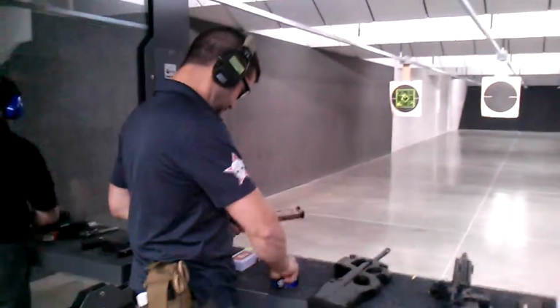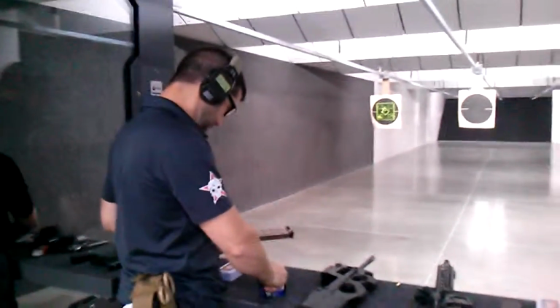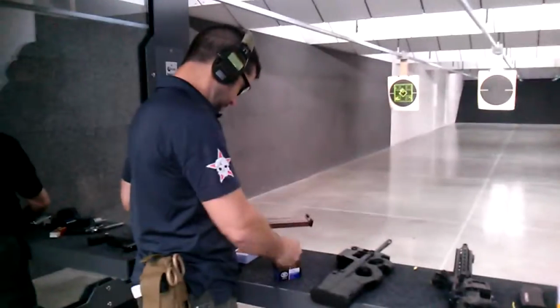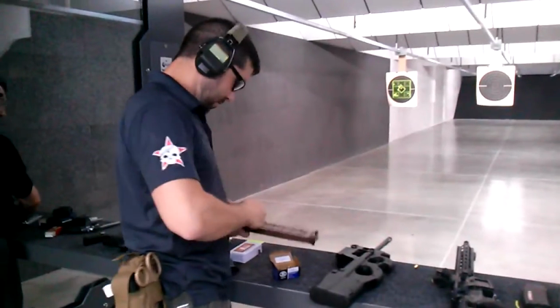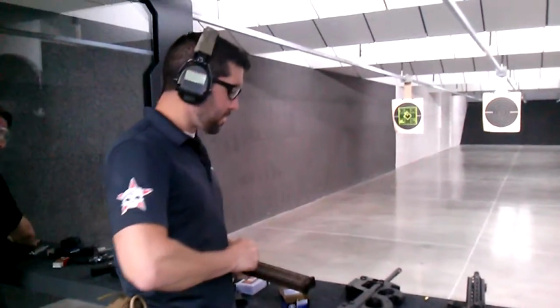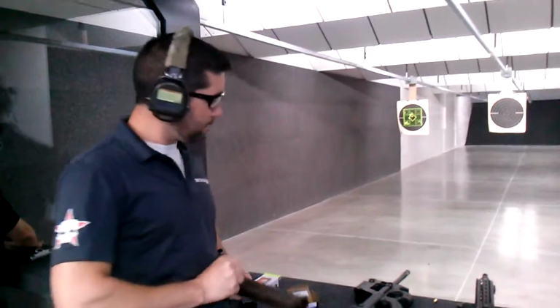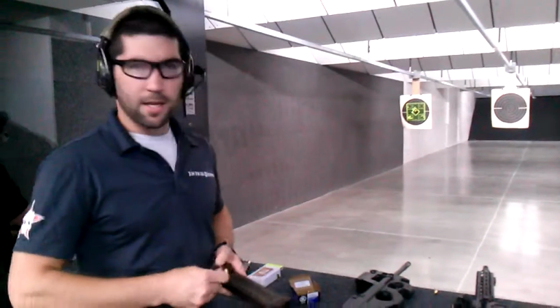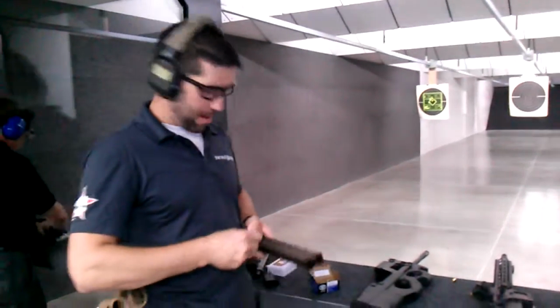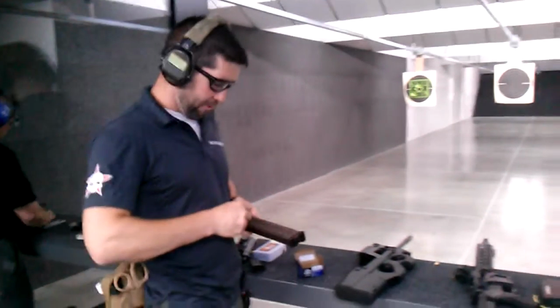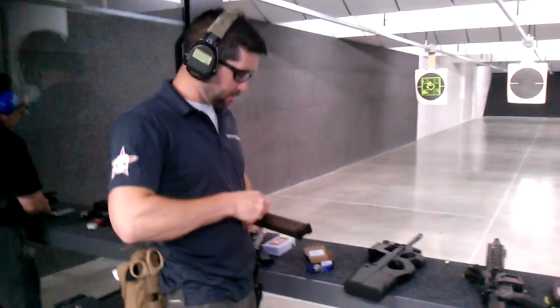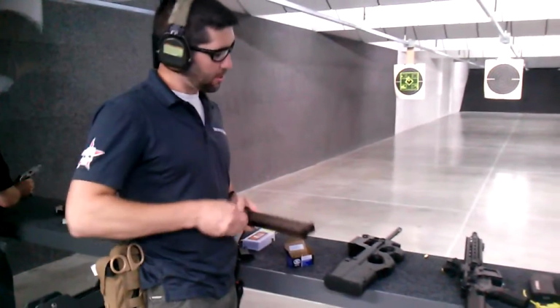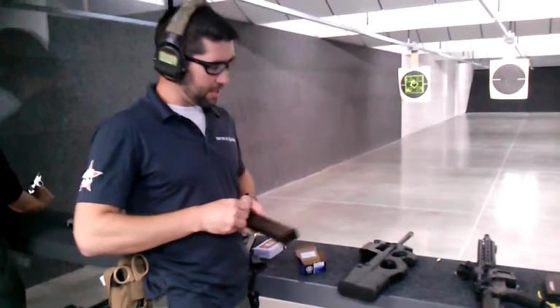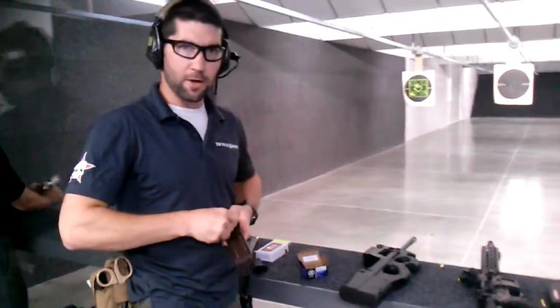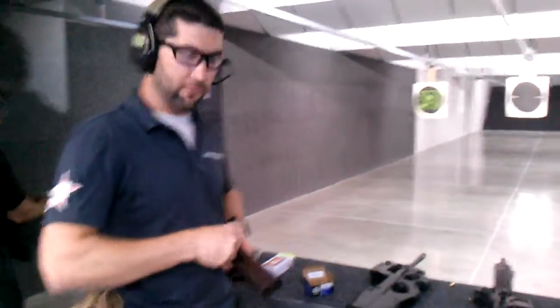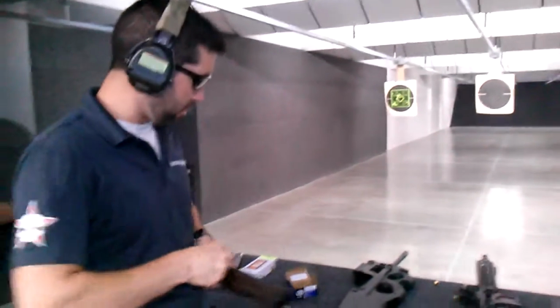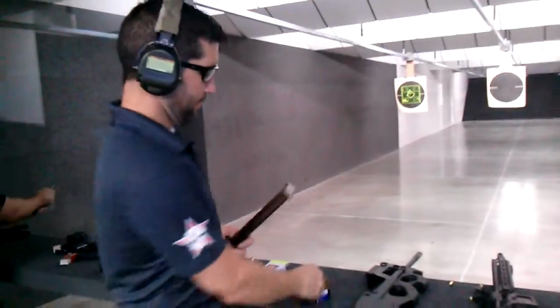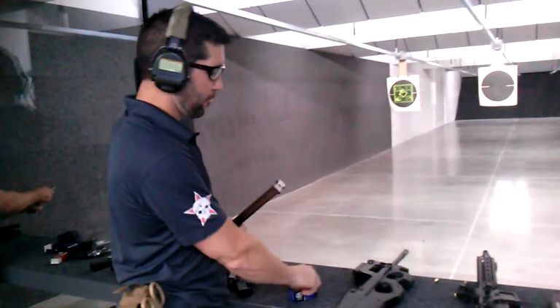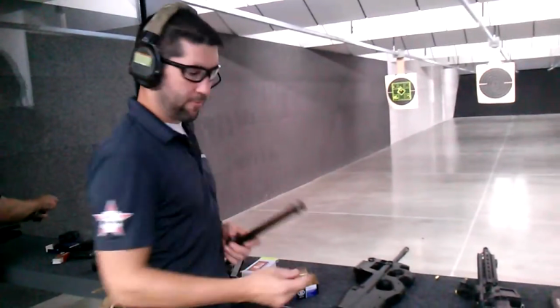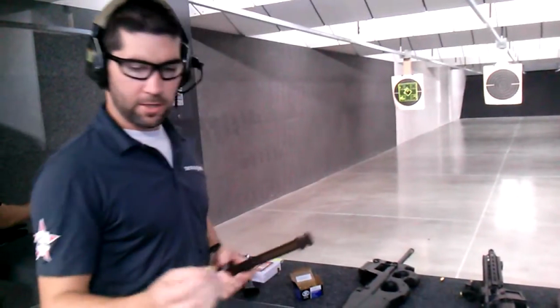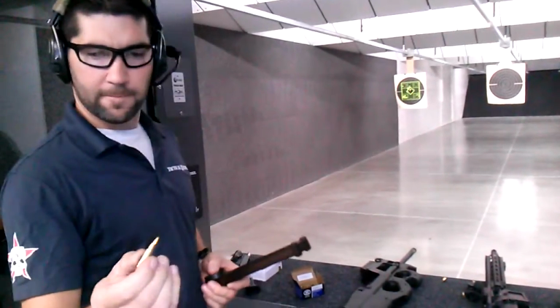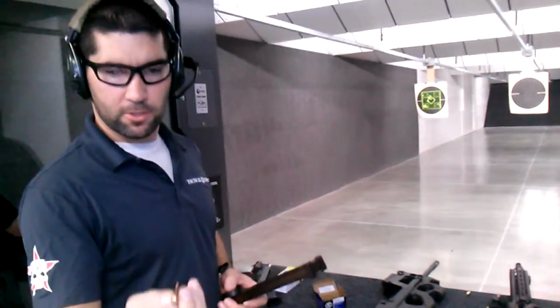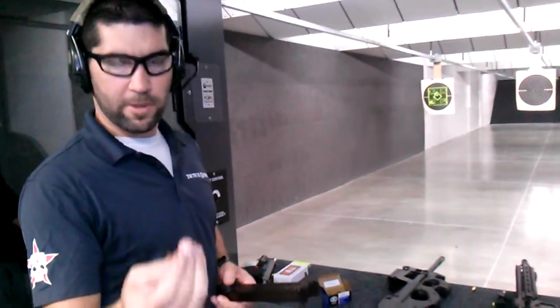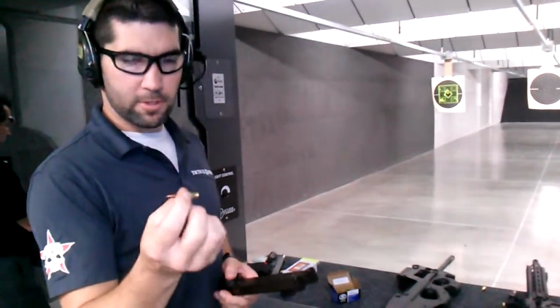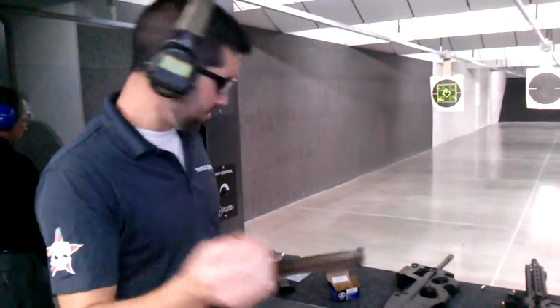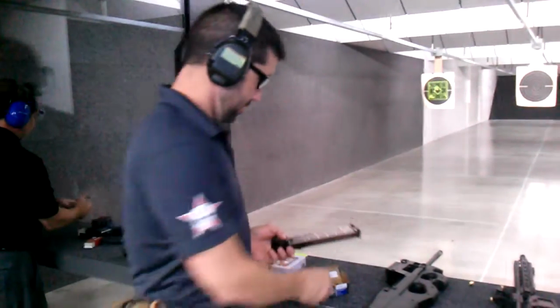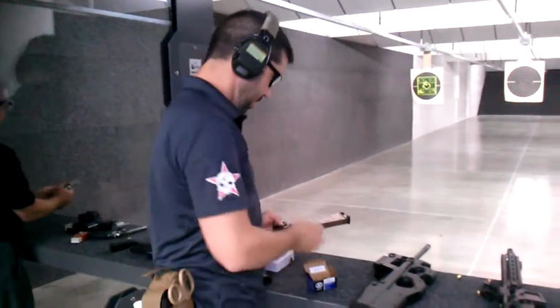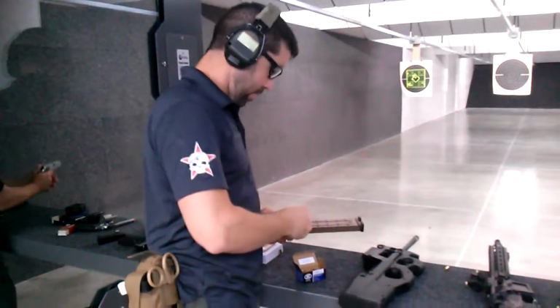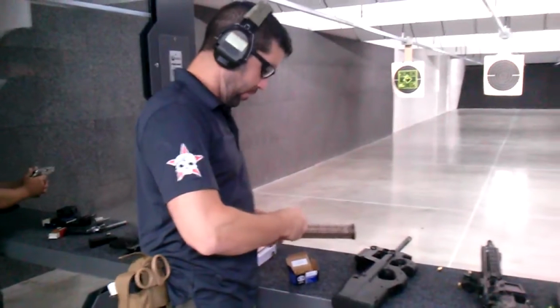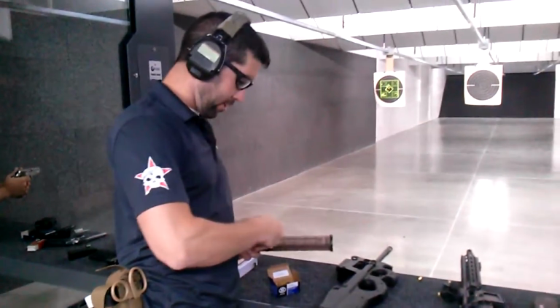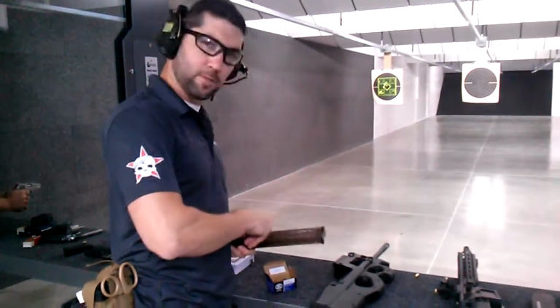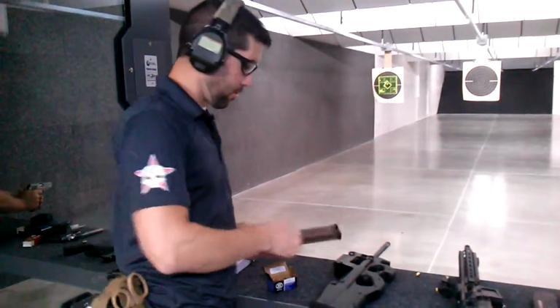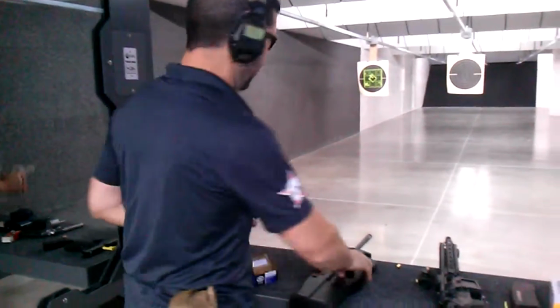This is the PS90 by FN Herstal — it's the P90 model, full auto, 5.7 by 28, shoots those little bad boys right there. Runs about 1,300 rounds a minute, so very, very fast.